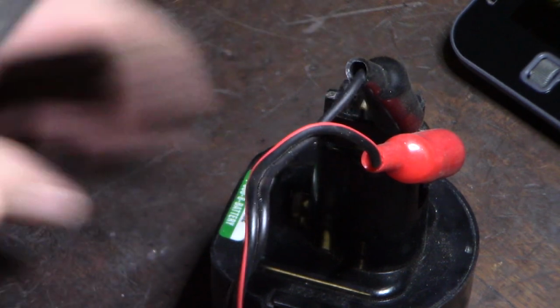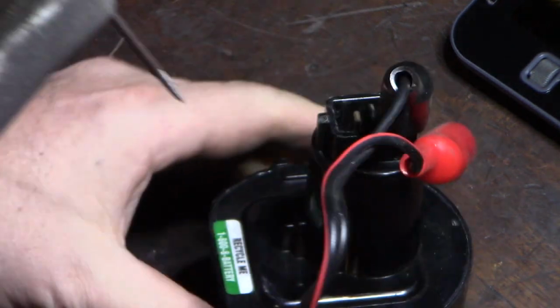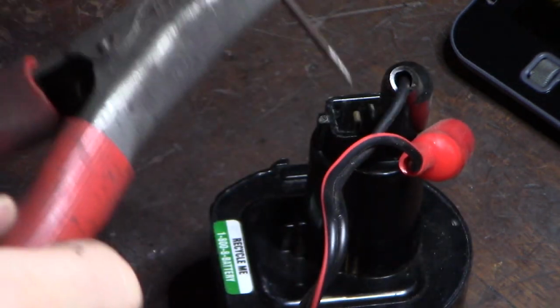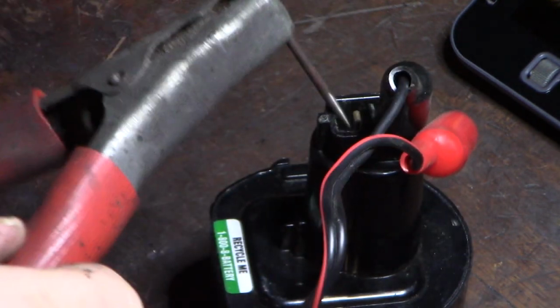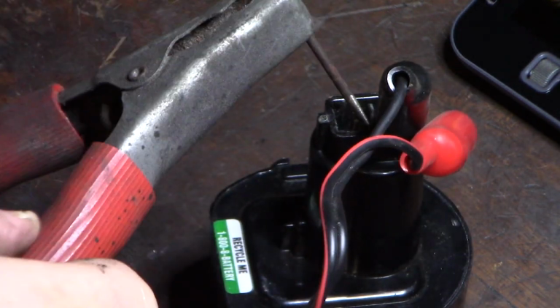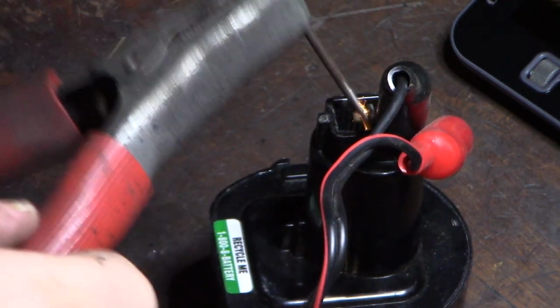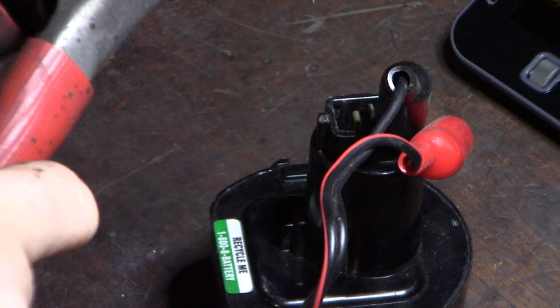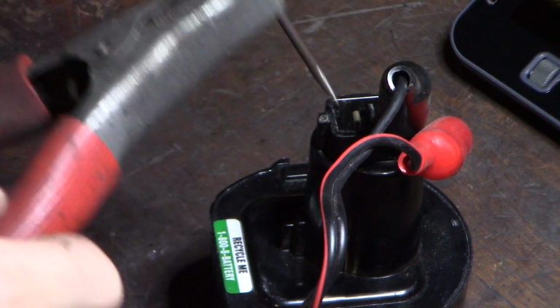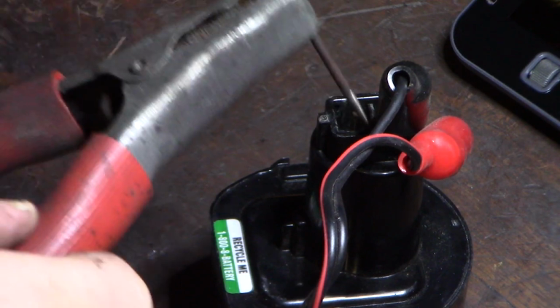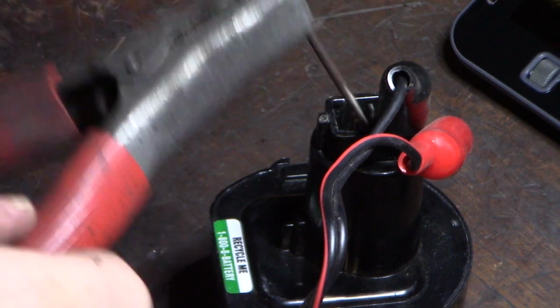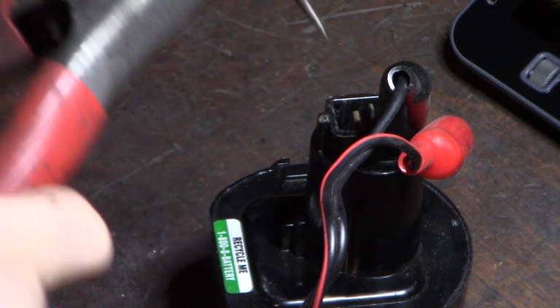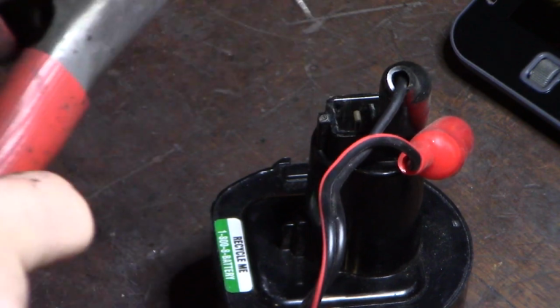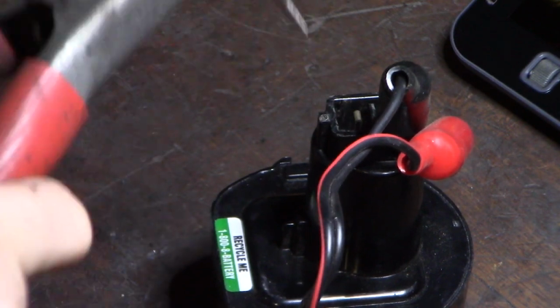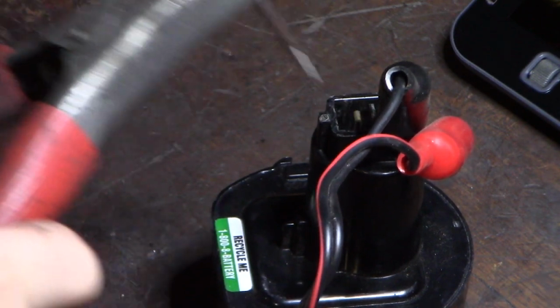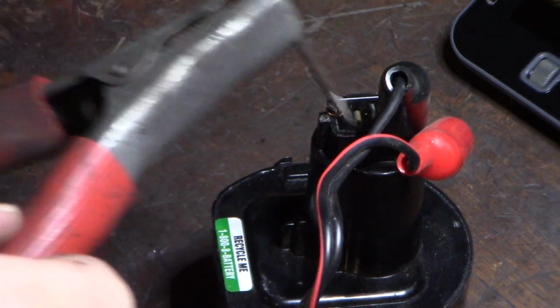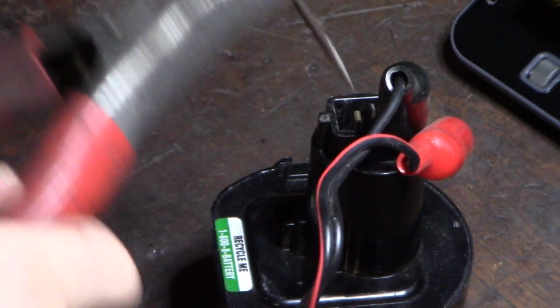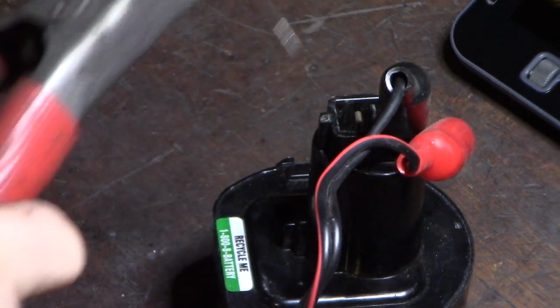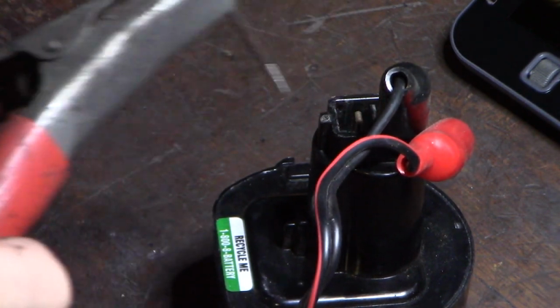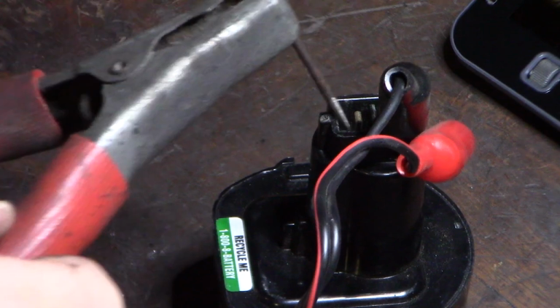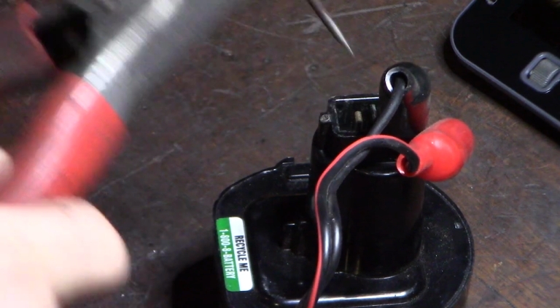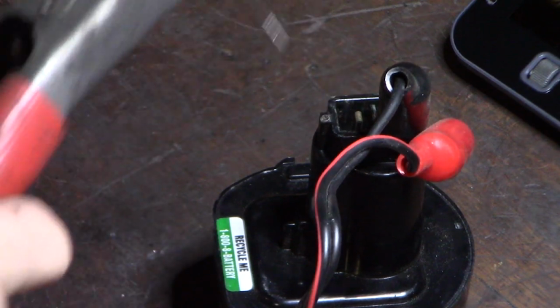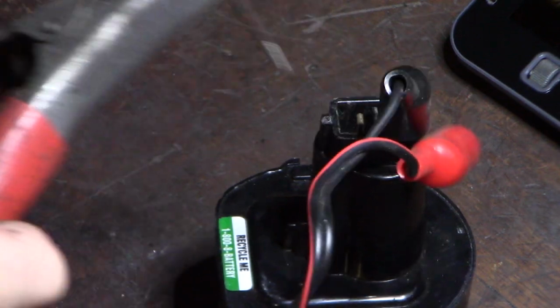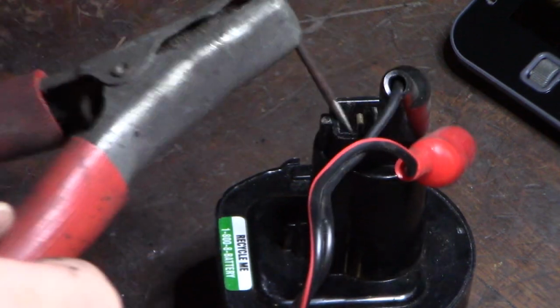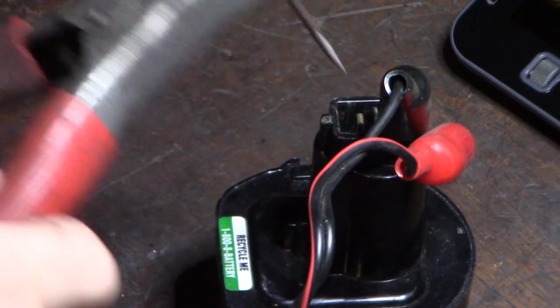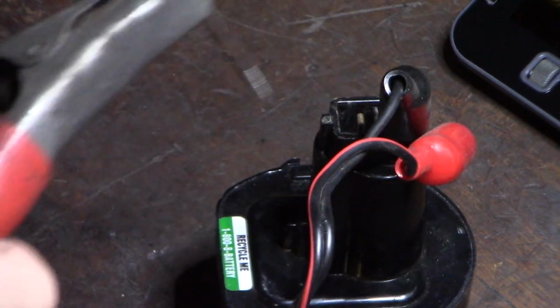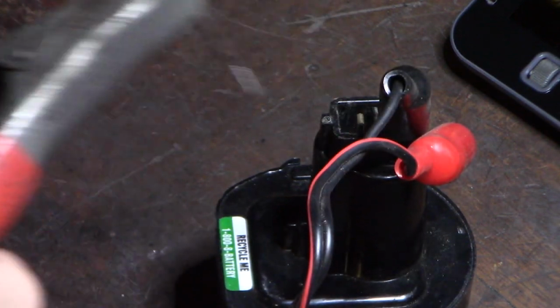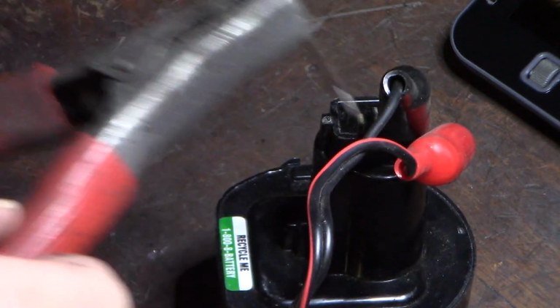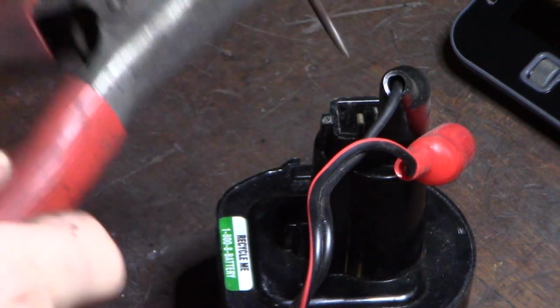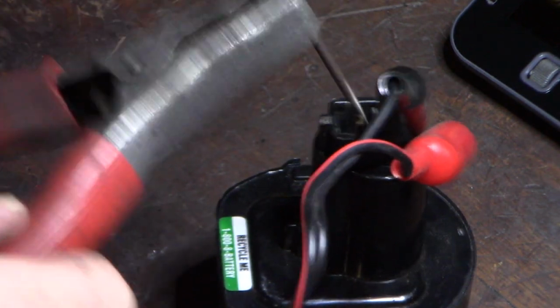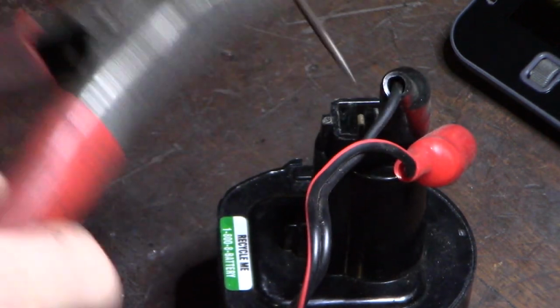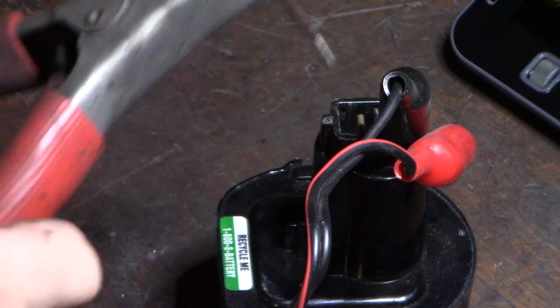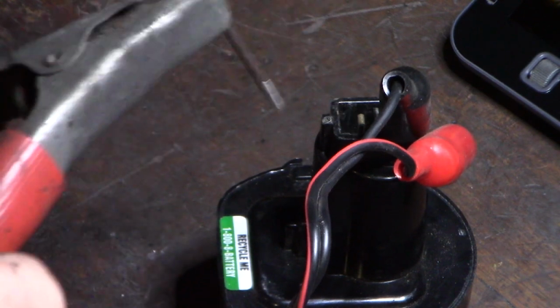You can see the sparks. It doesn't have to be perfect — I'm just kind of hitting it, not really counting.